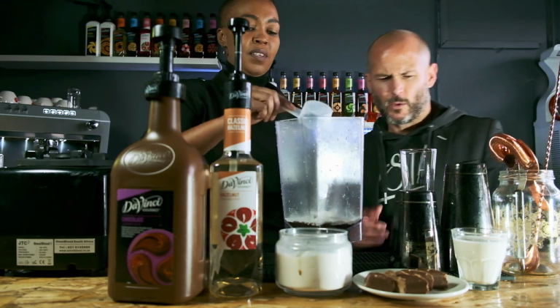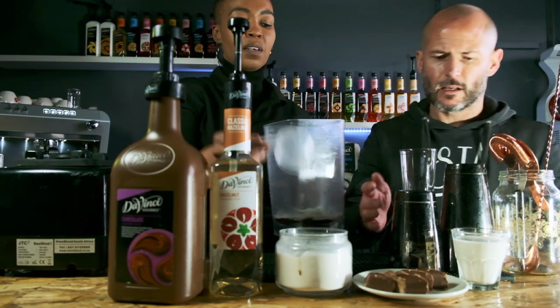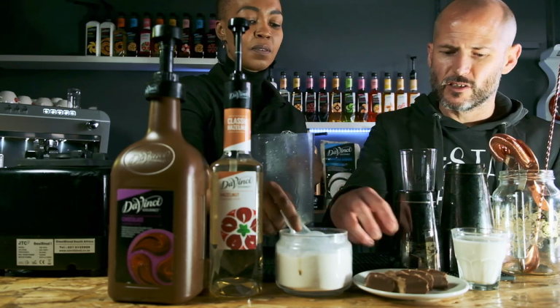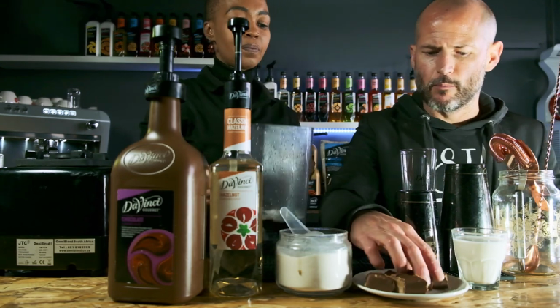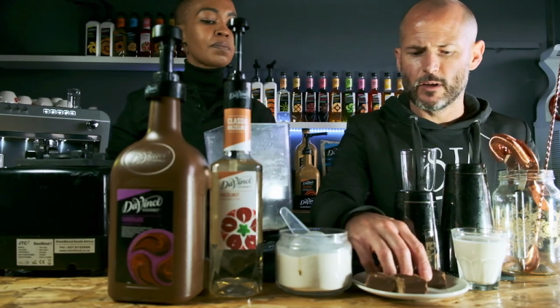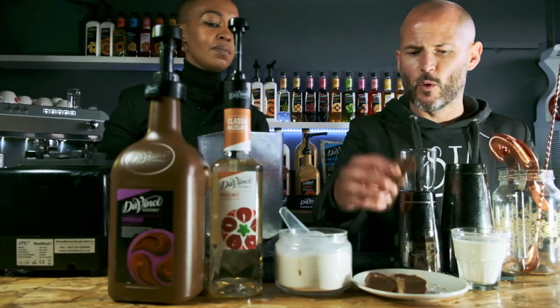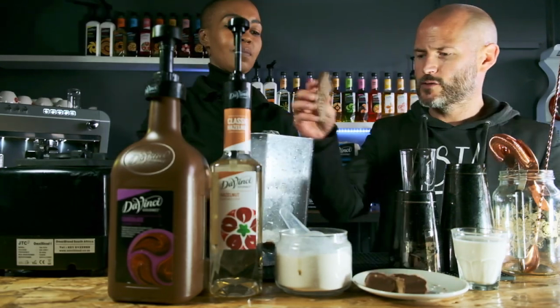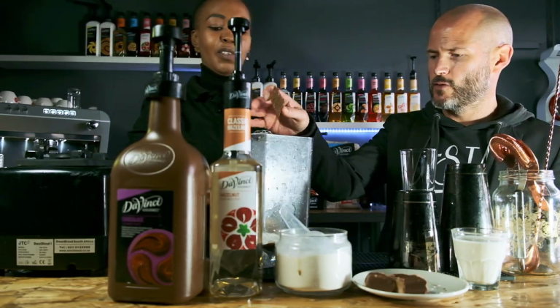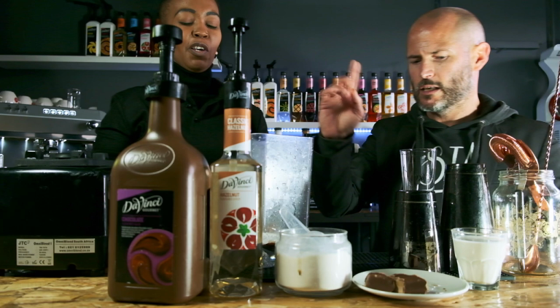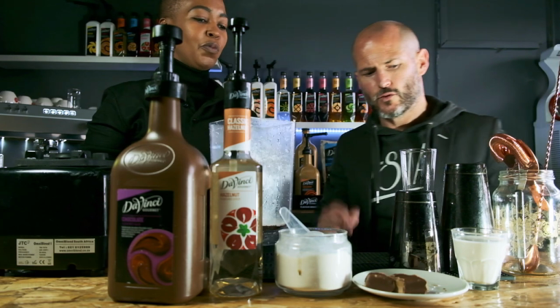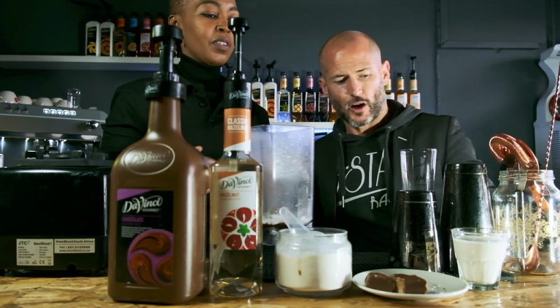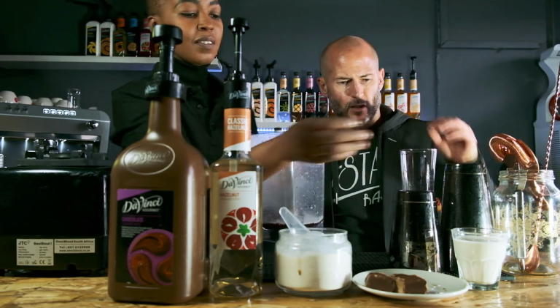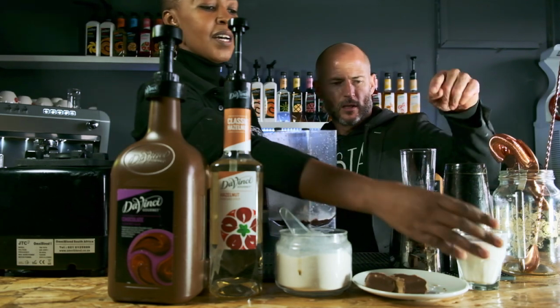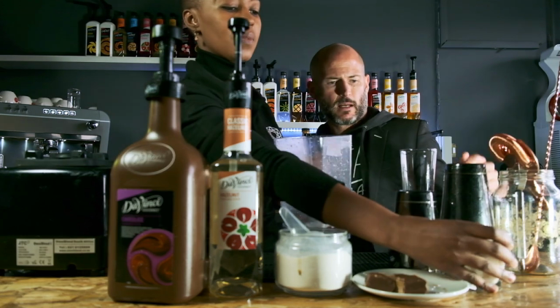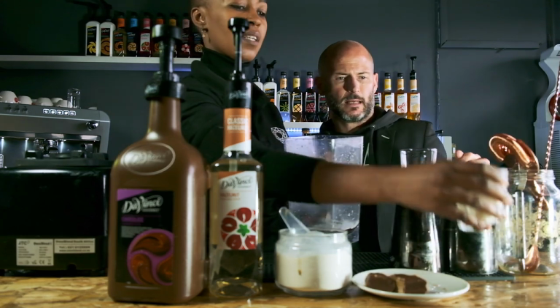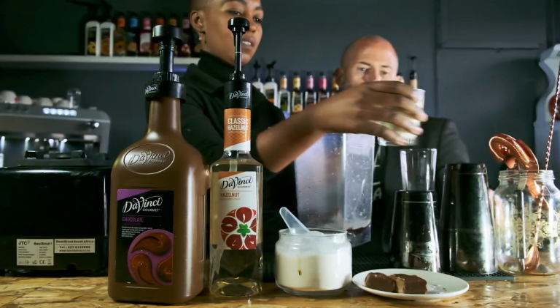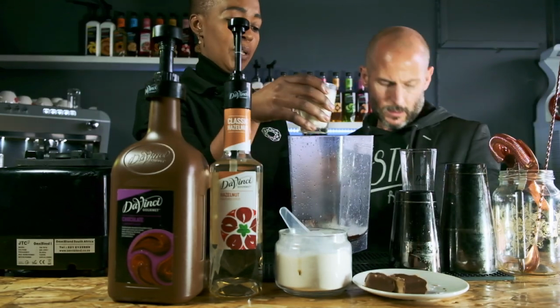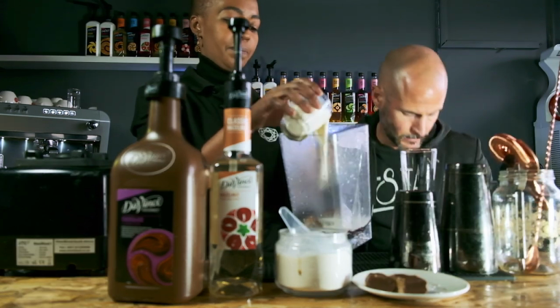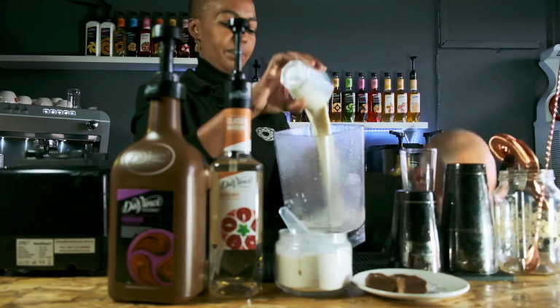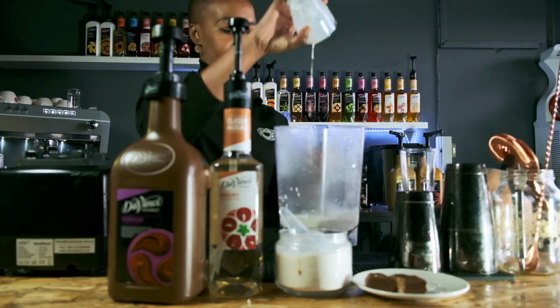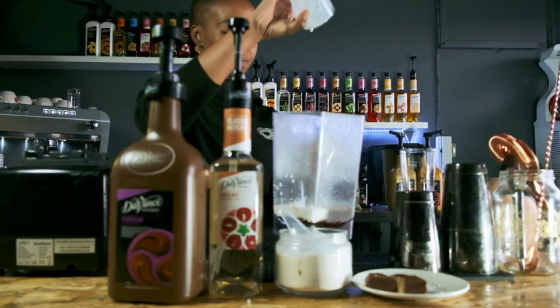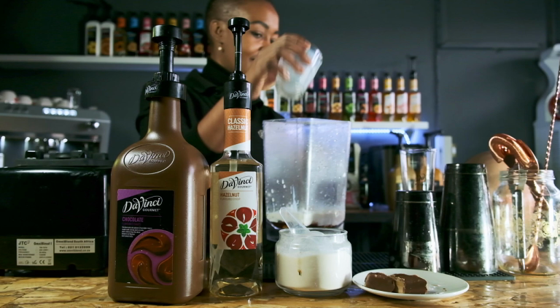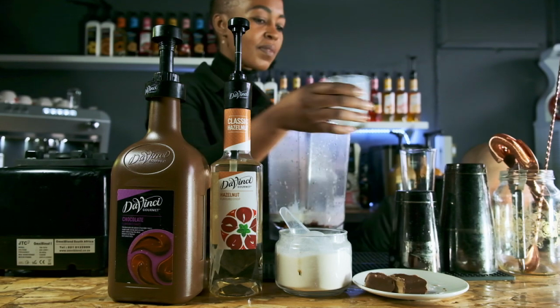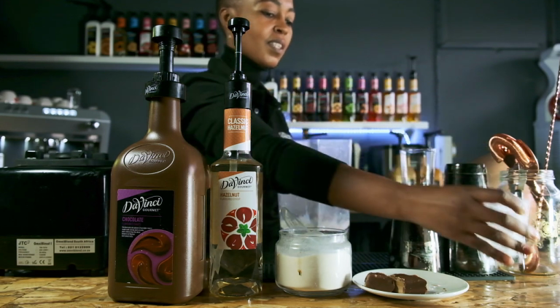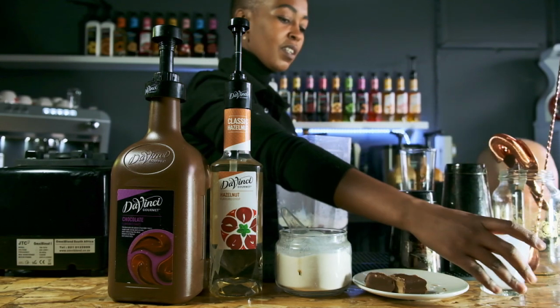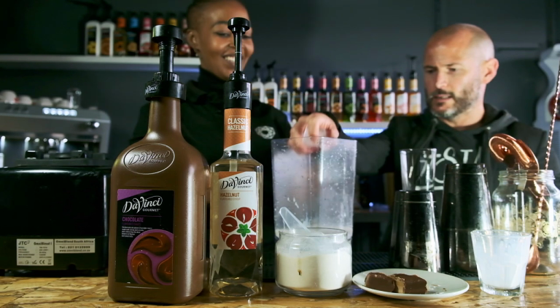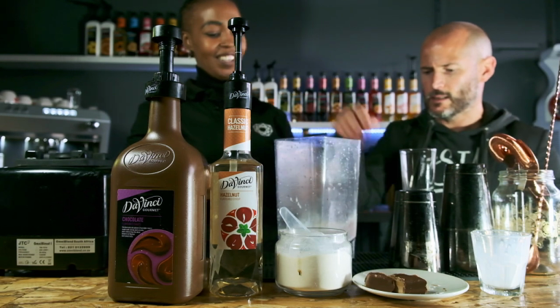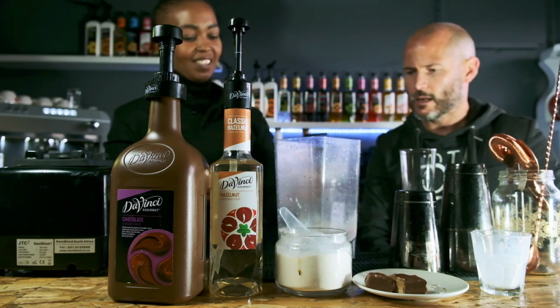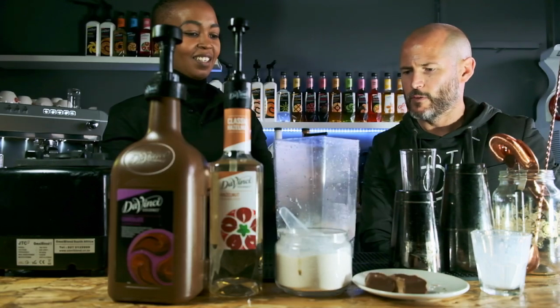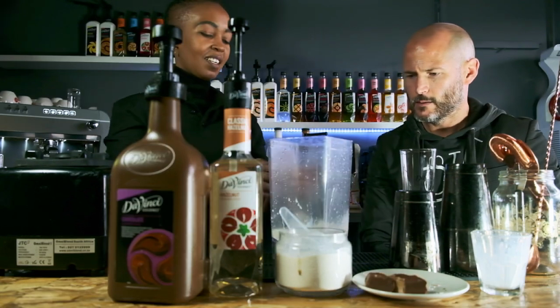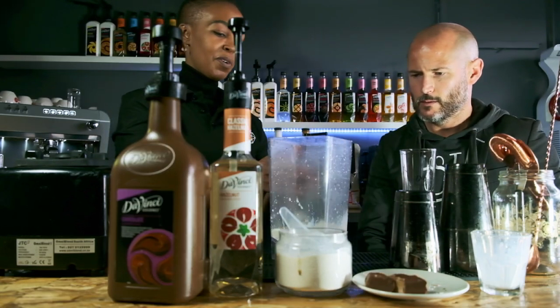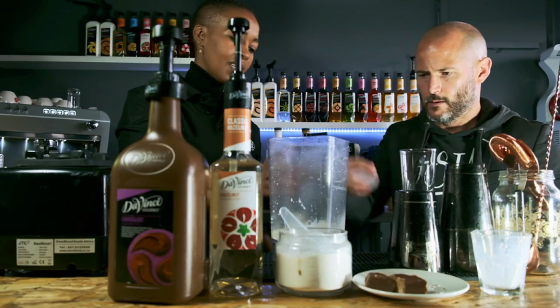And then we decided to just get some lovely Bar One. Let's throw two of those in and keep the other two for garnish. Then we're going to need some milk and a cup of ice.